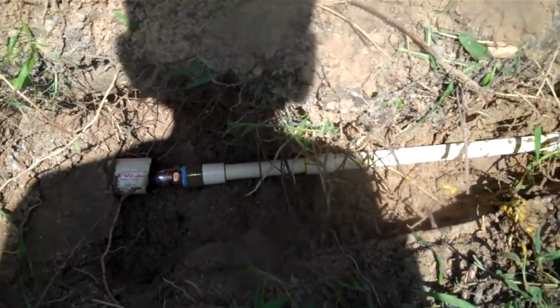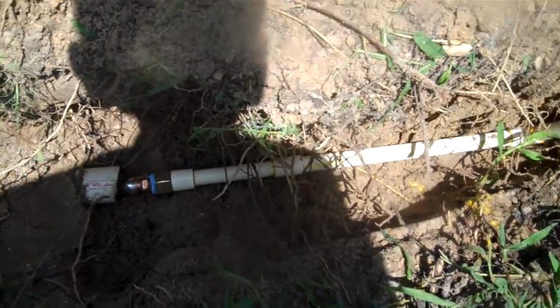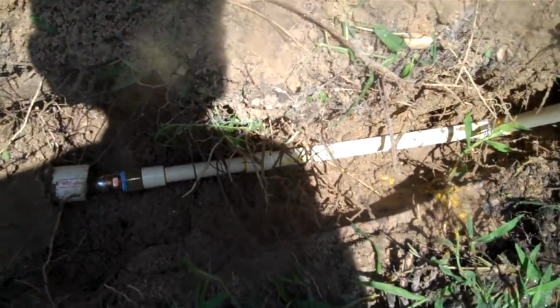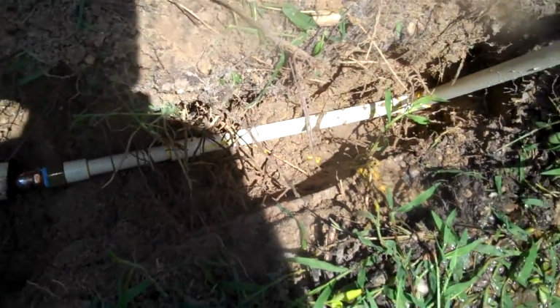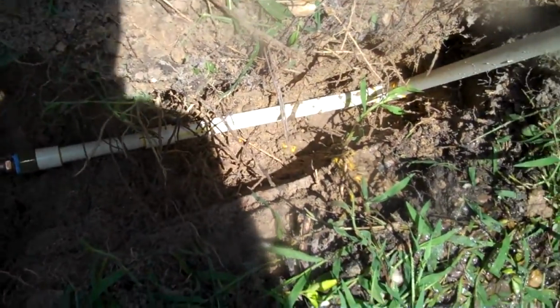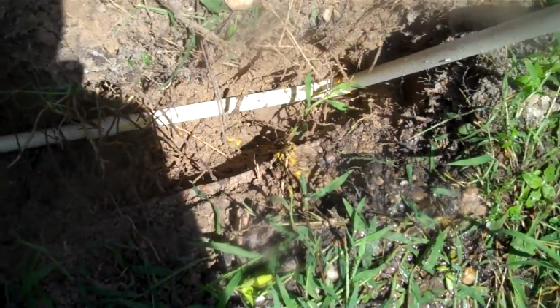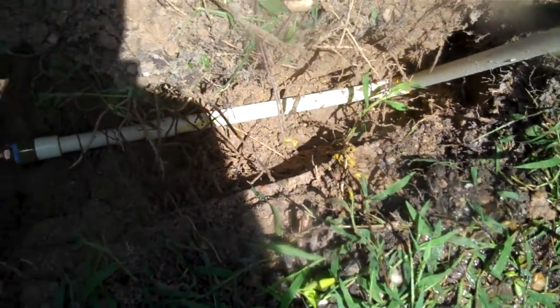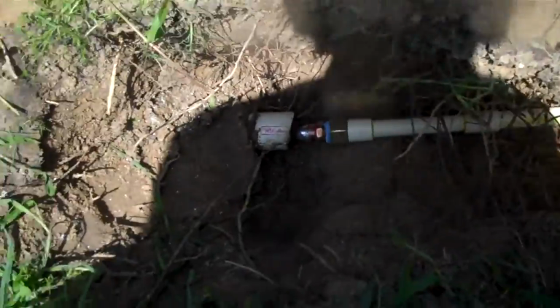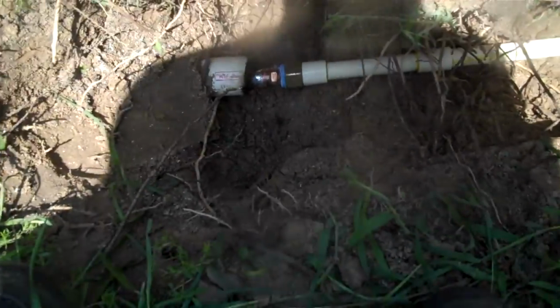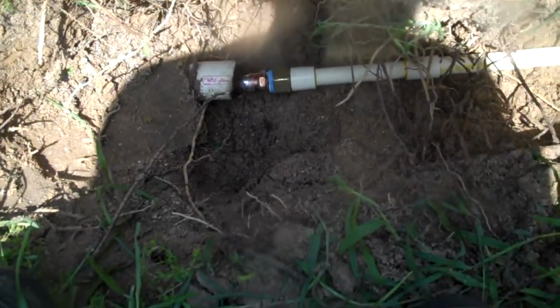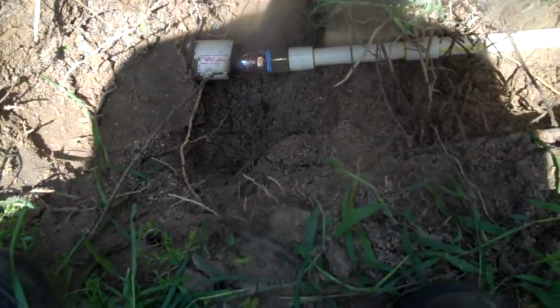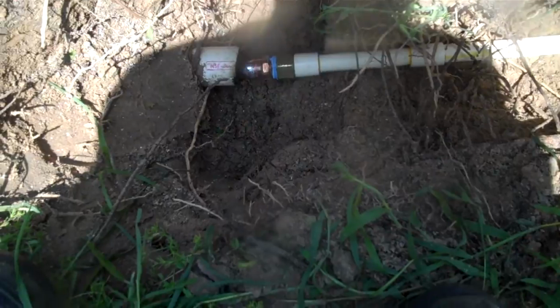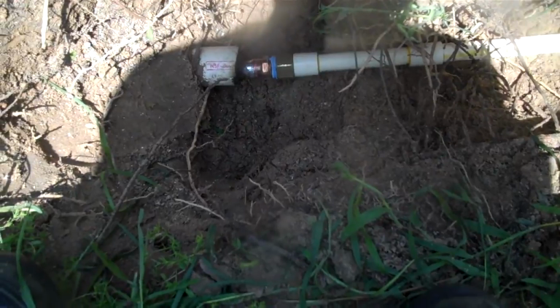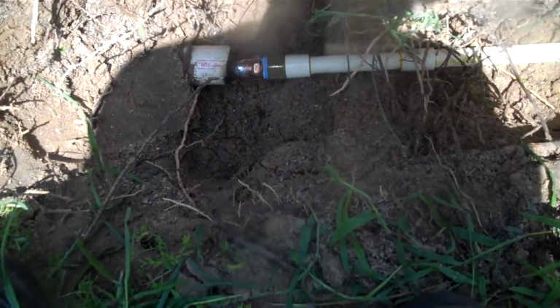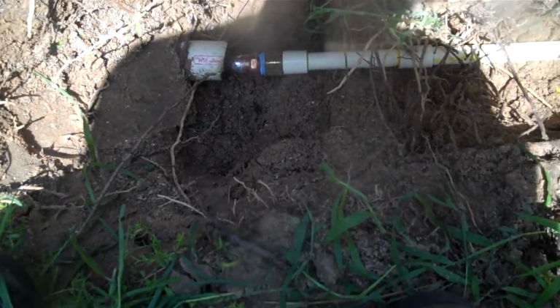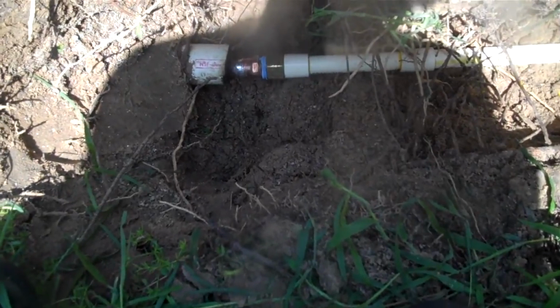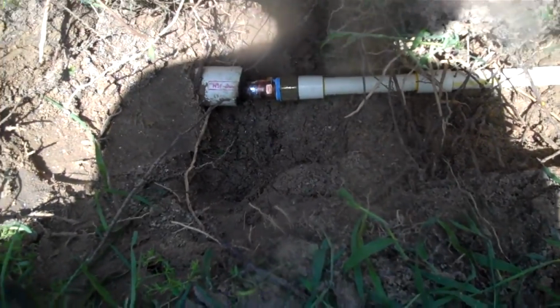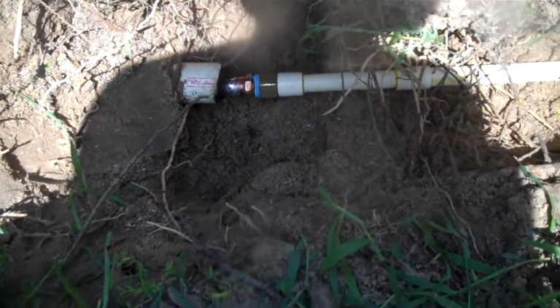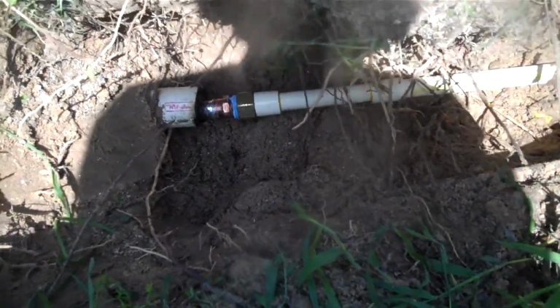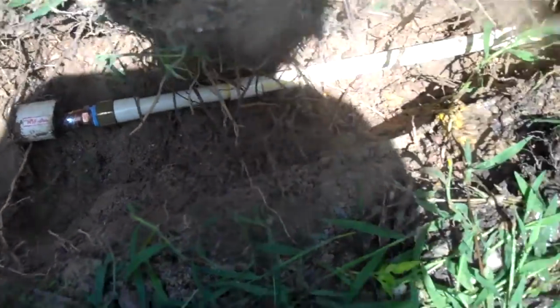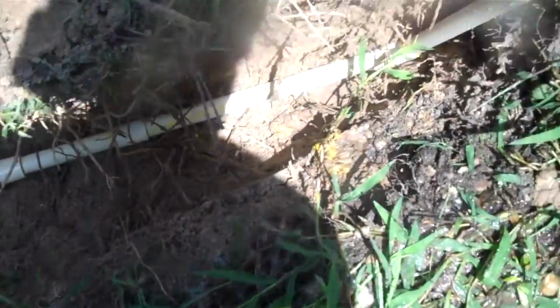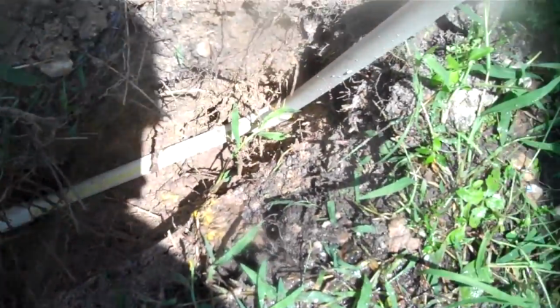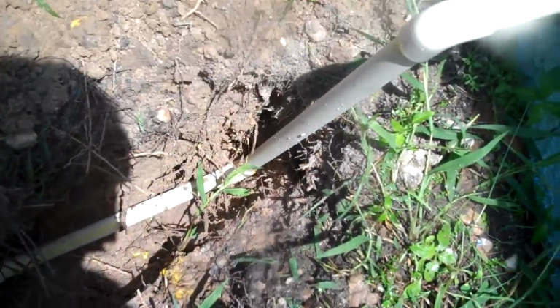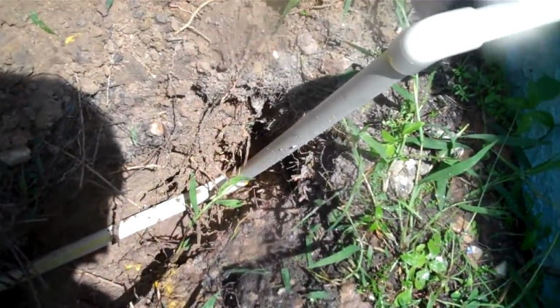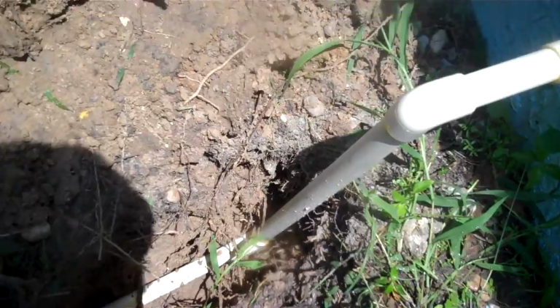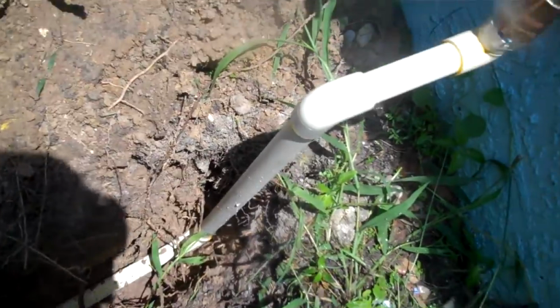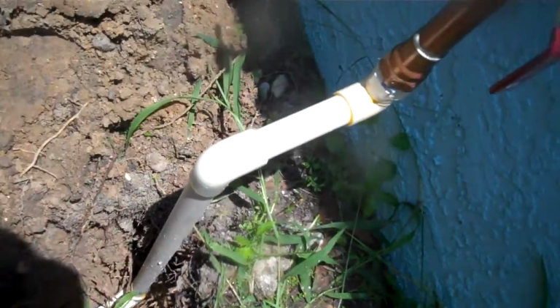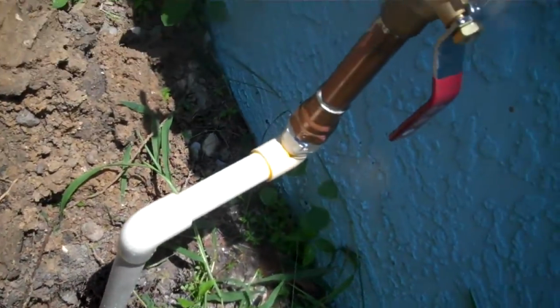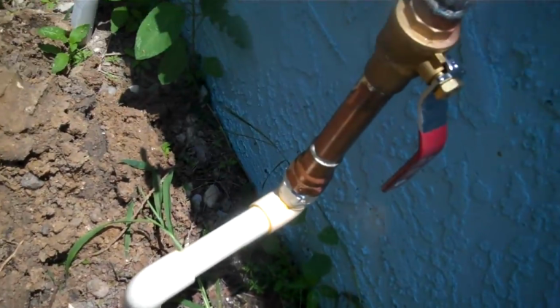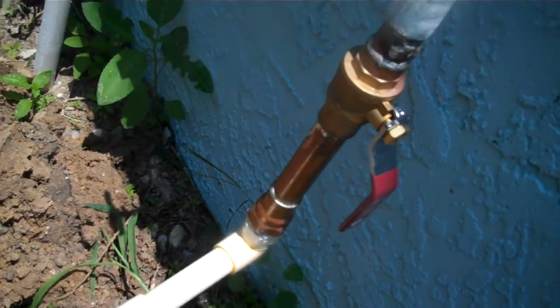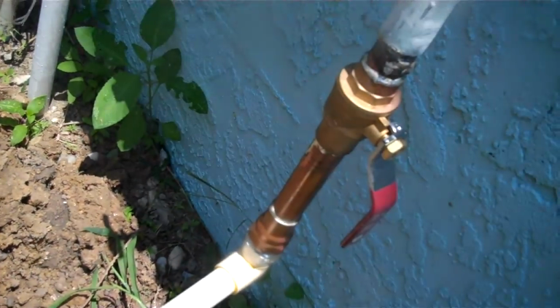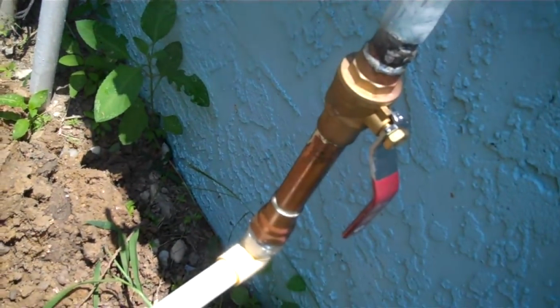Customer just wanted a repair made, so I sweated on a male adapter there, CPVC female adapter there, came above the ground in CPVC, converted it over to copper with a new valve.